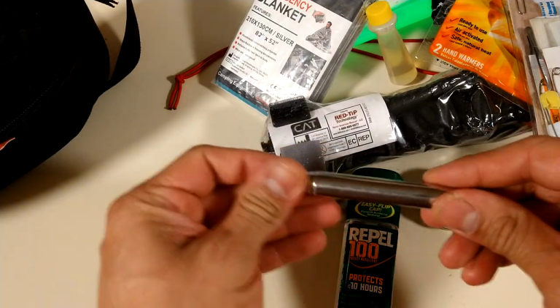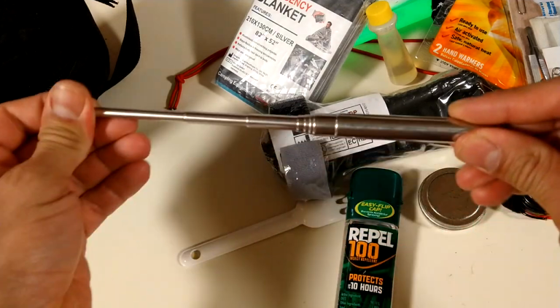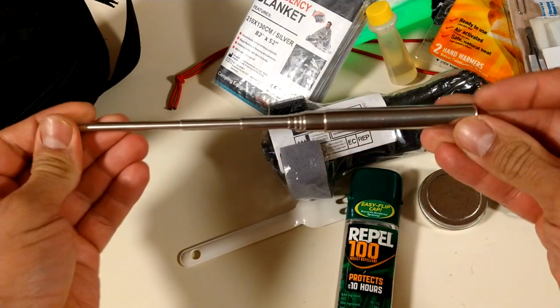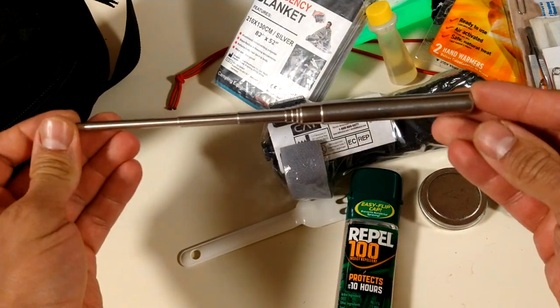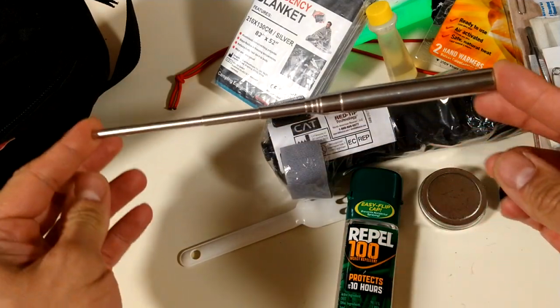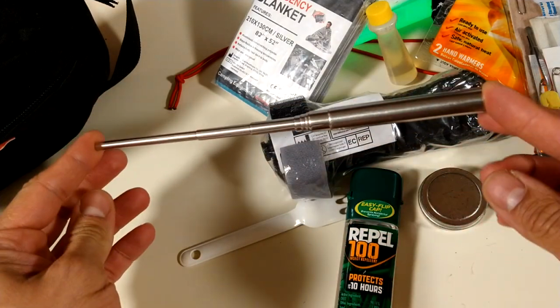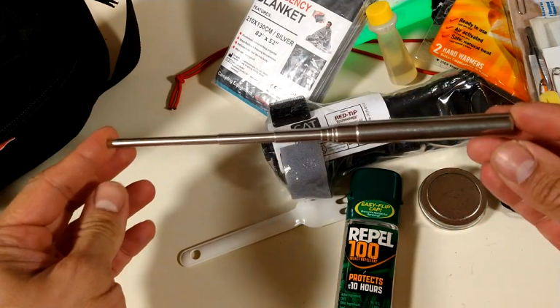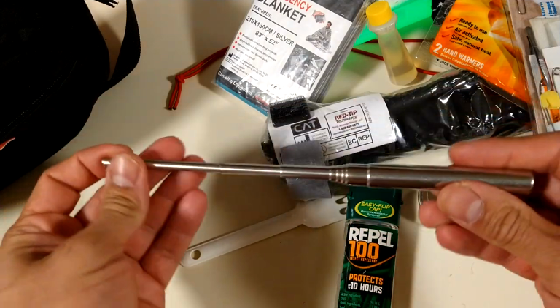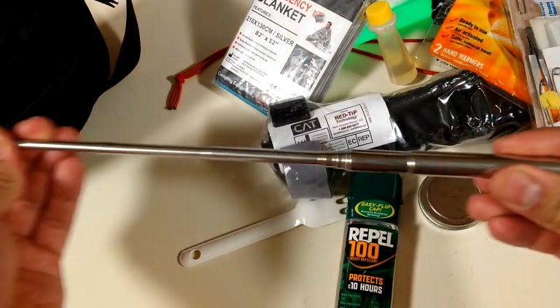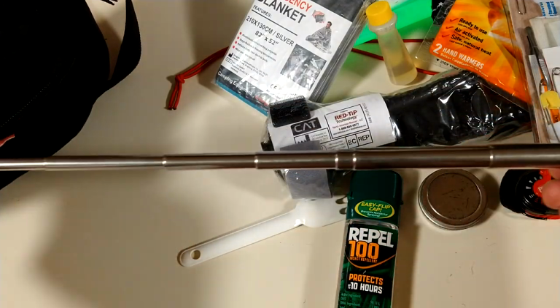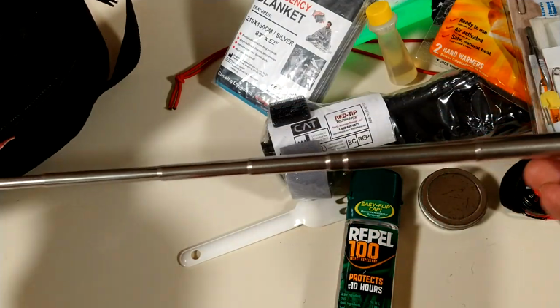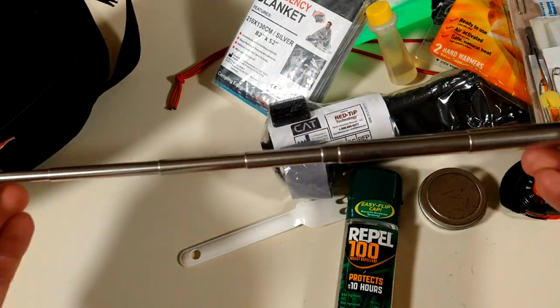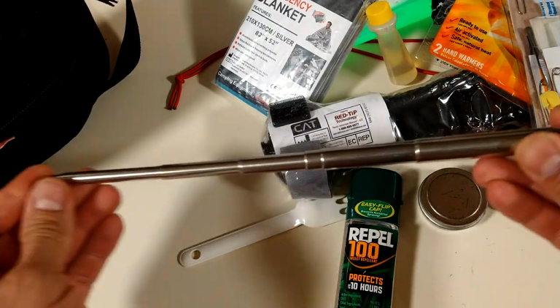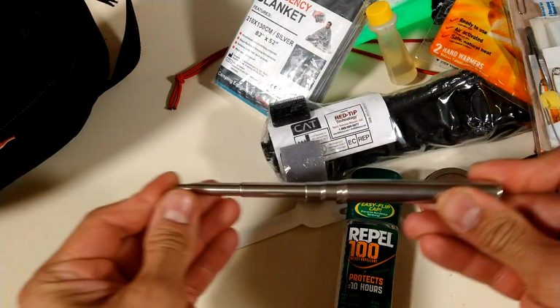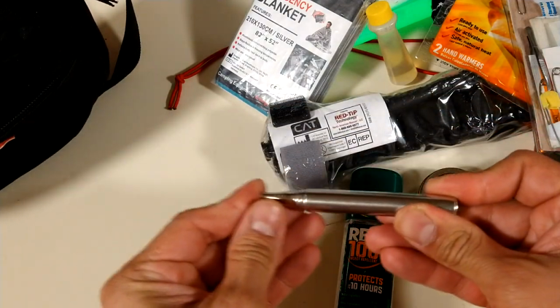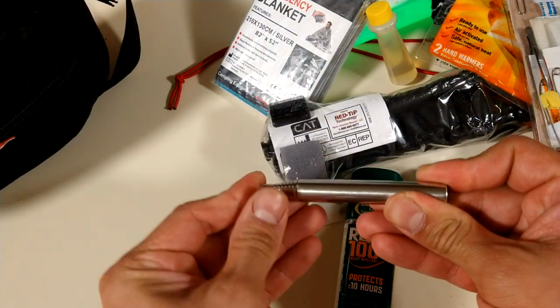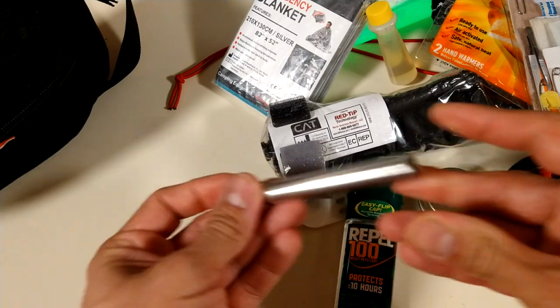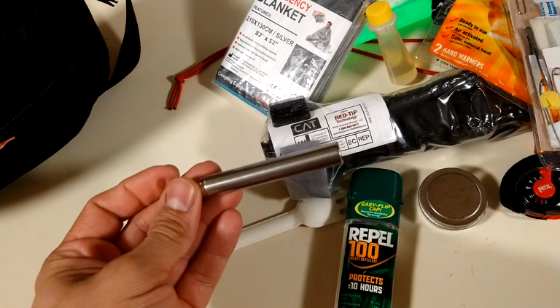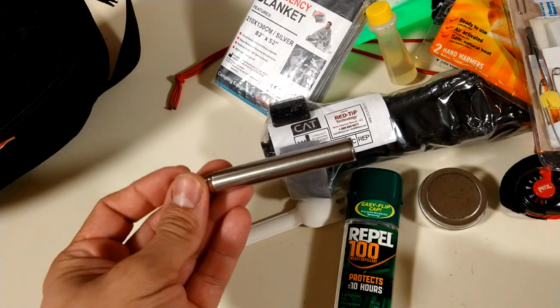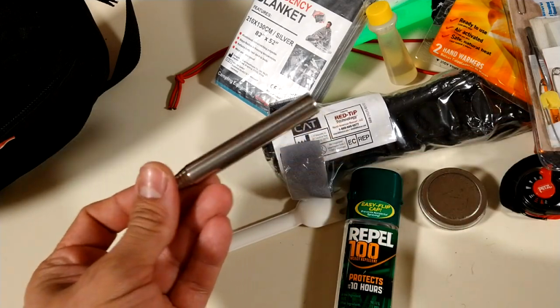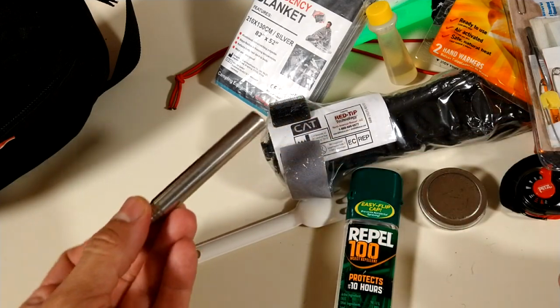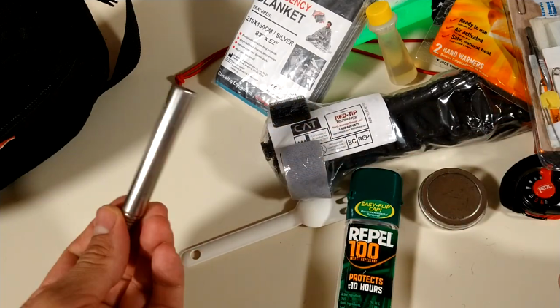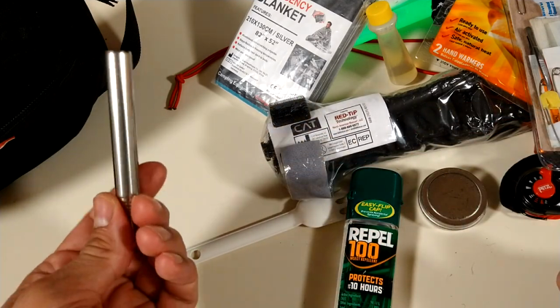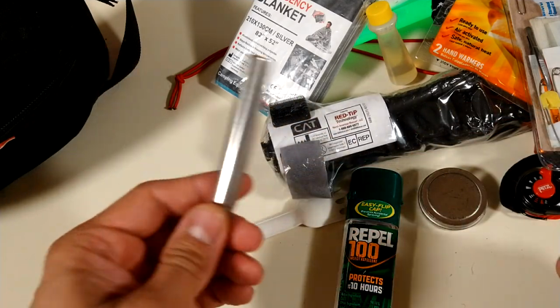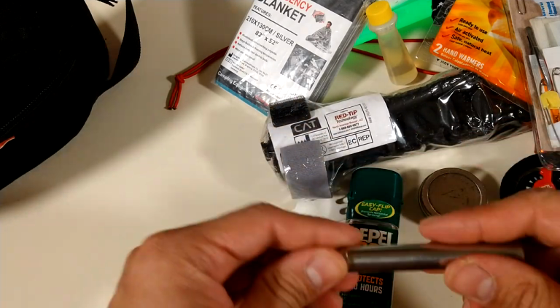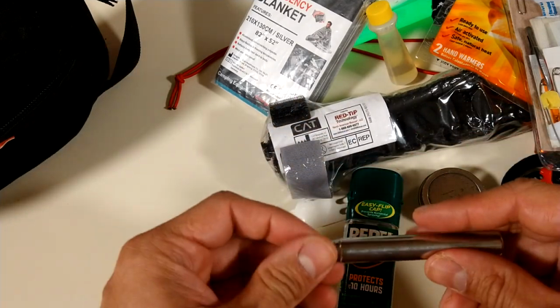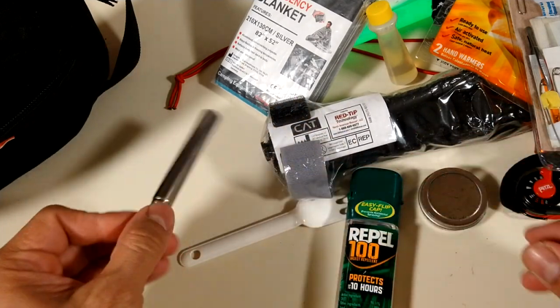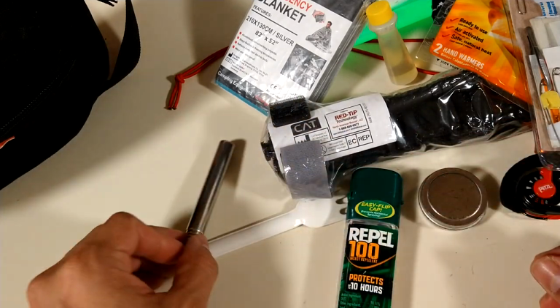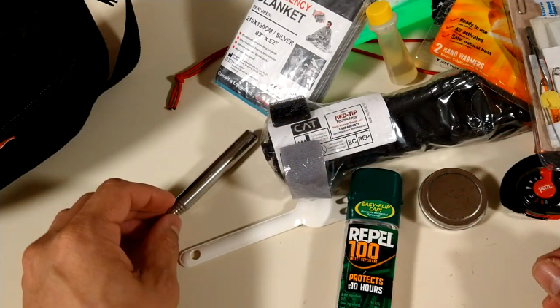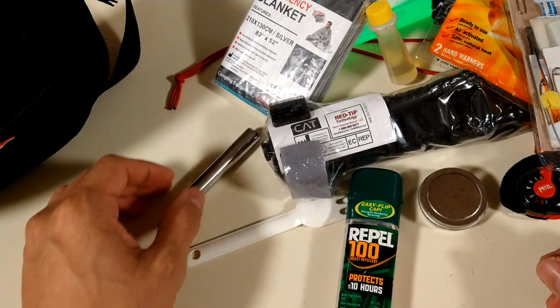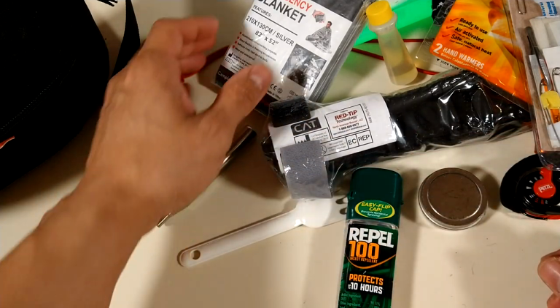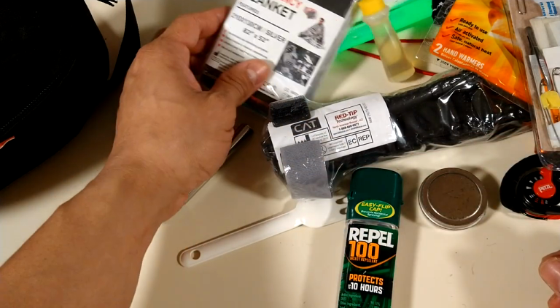A pocket bellow — helps me start a fire. And that's pretty much it.